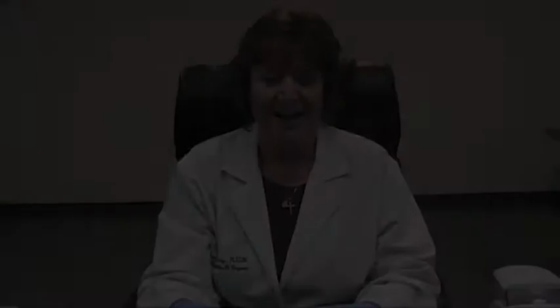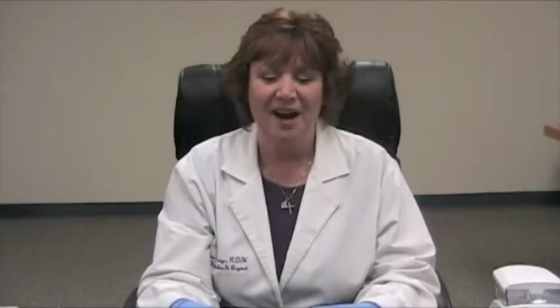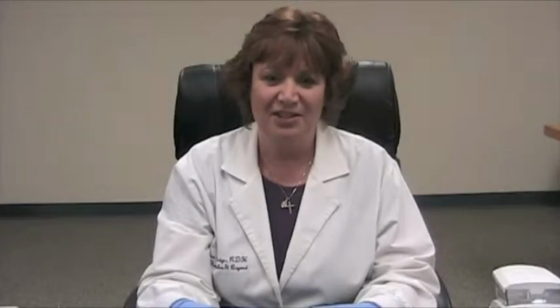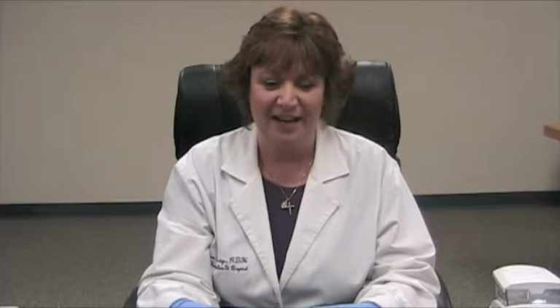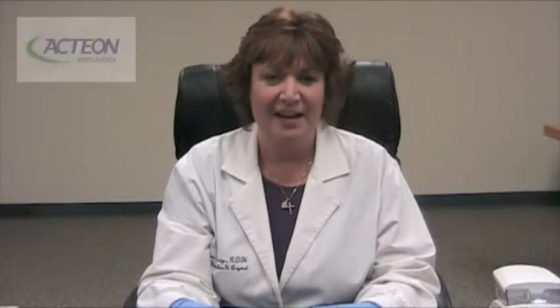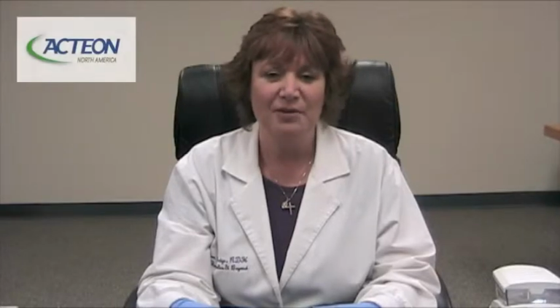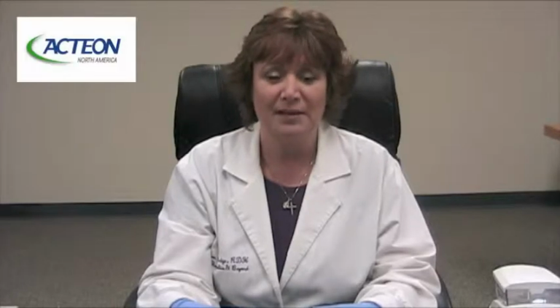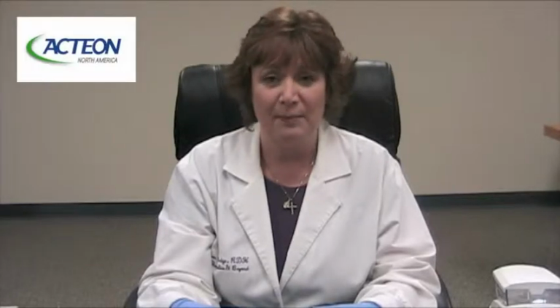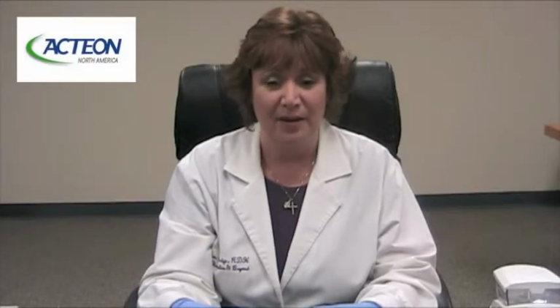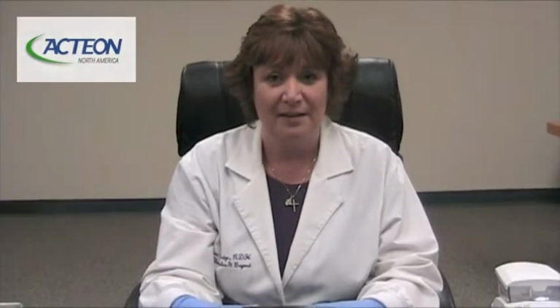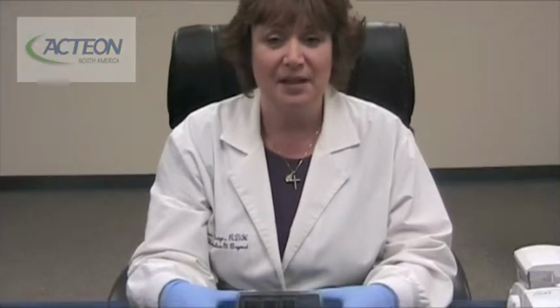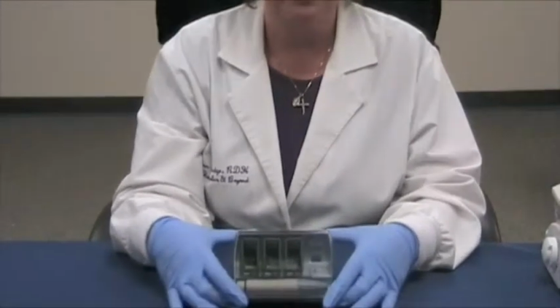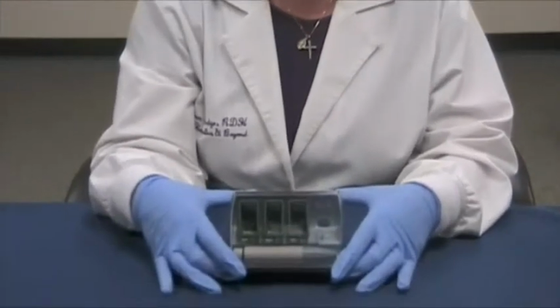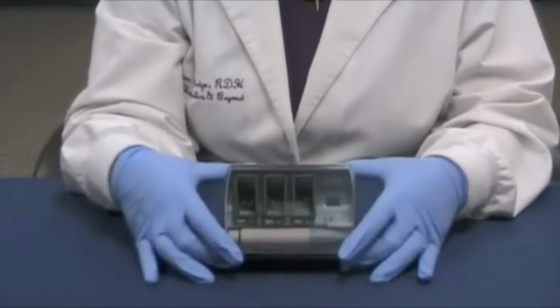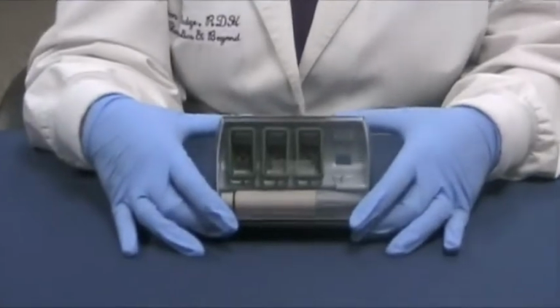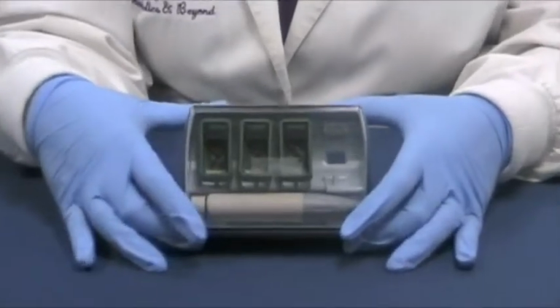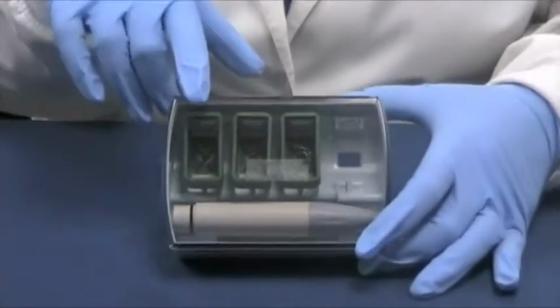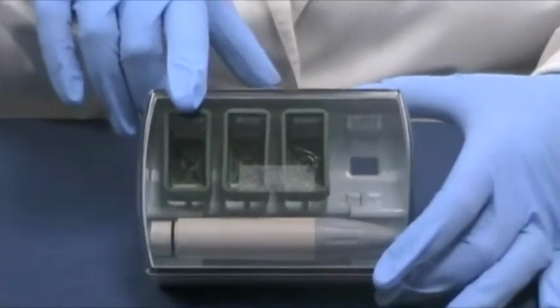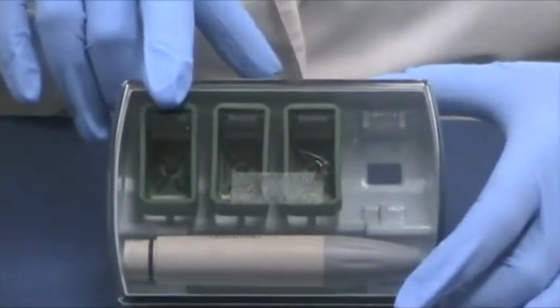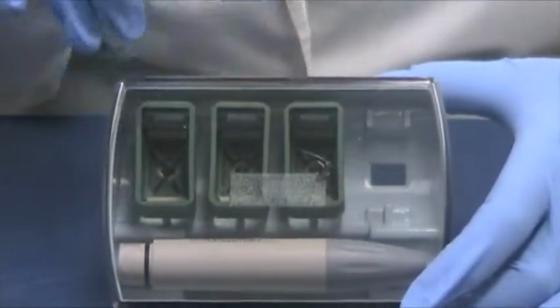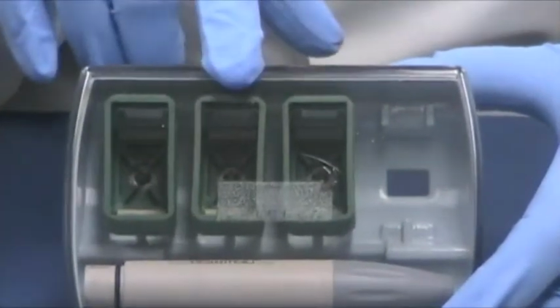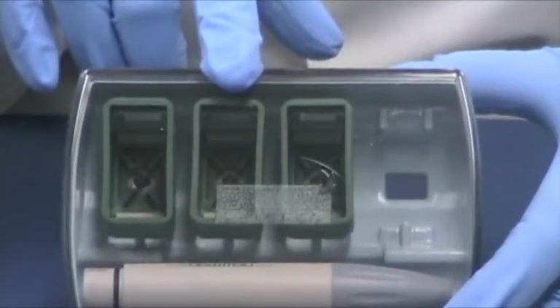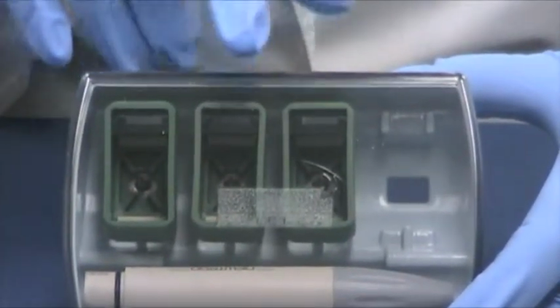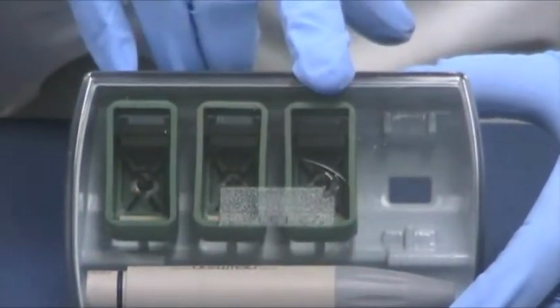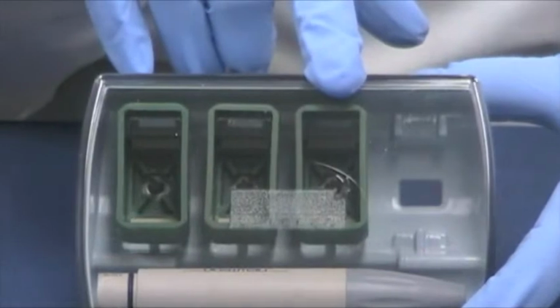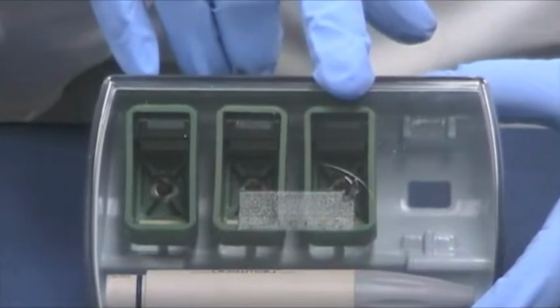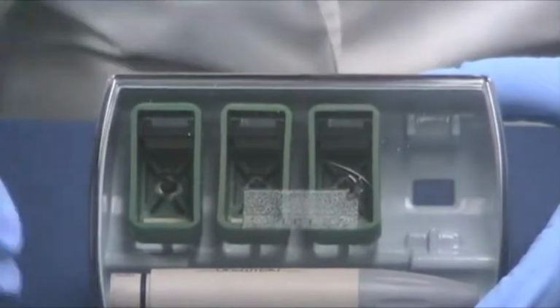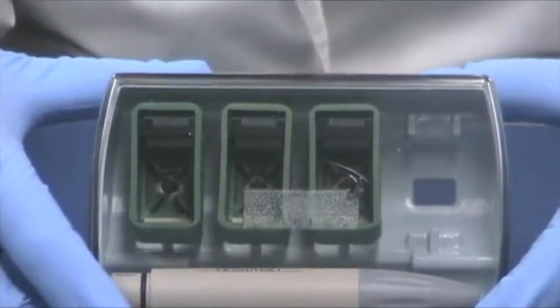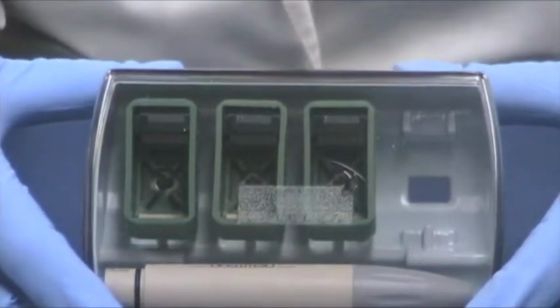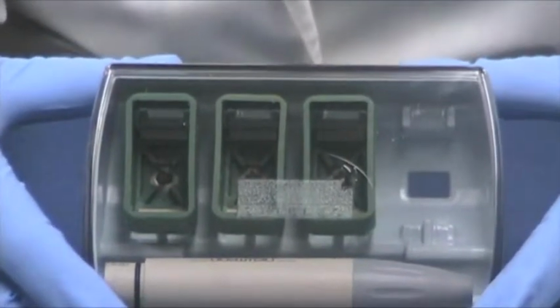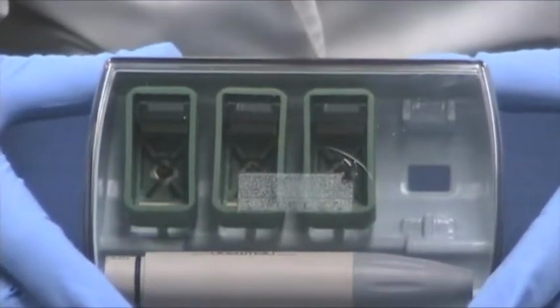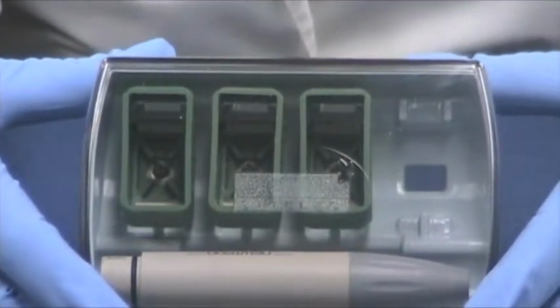Hi, Colleen Rutledge here again. Now we're going to talk about the Diamond Perio Kit. The Diamond Perio Kit consists of three tips: the H1, the H2L, and the H2R. All are used on the green mode or the low power setting.